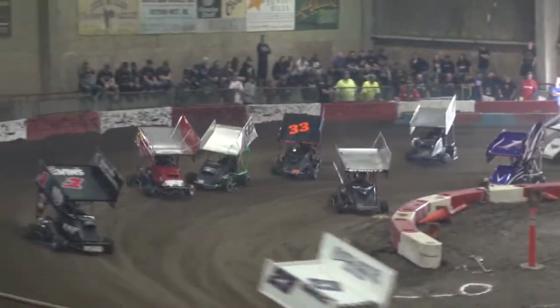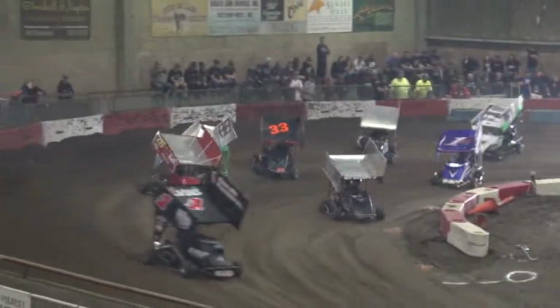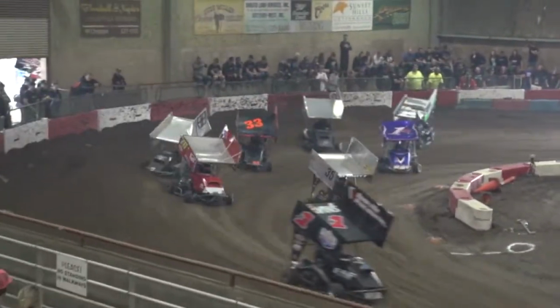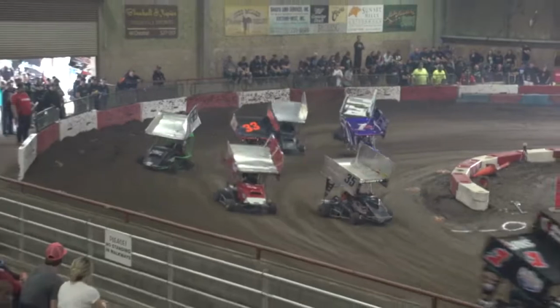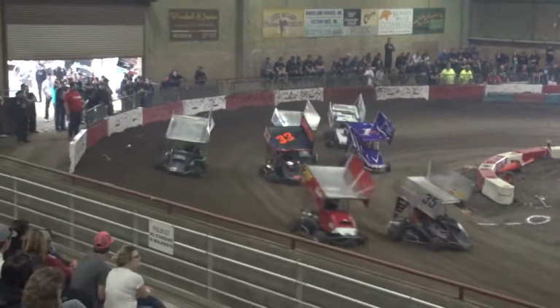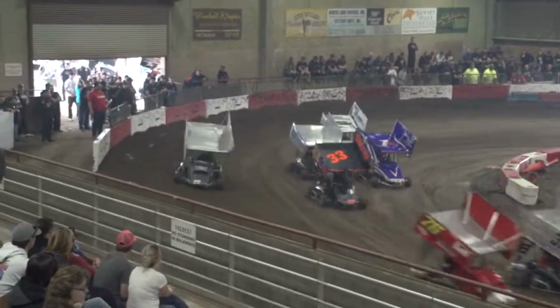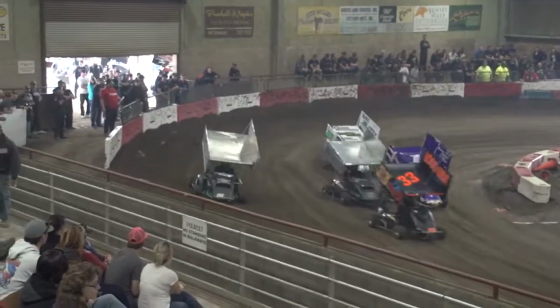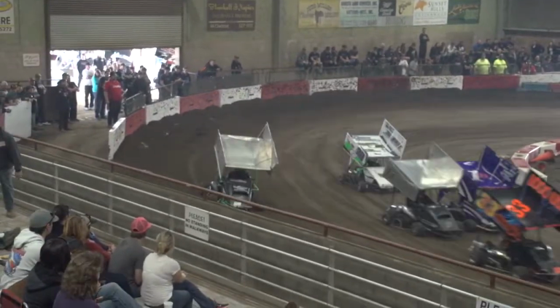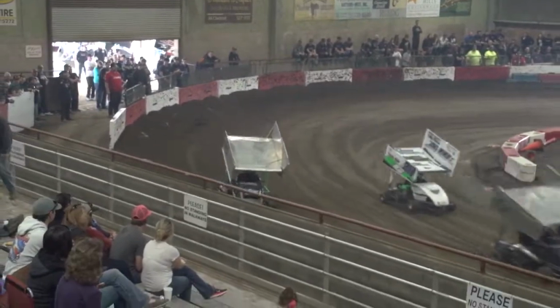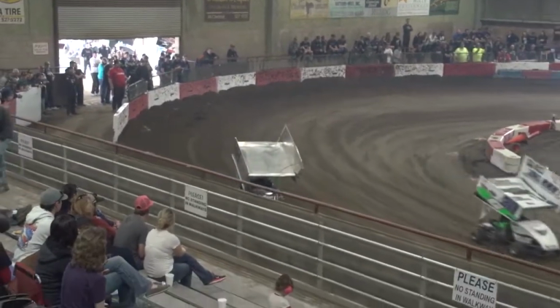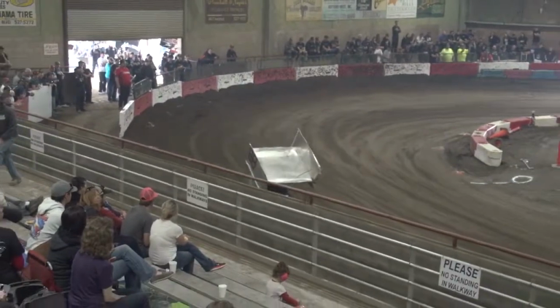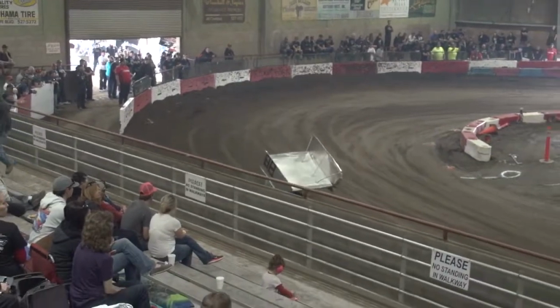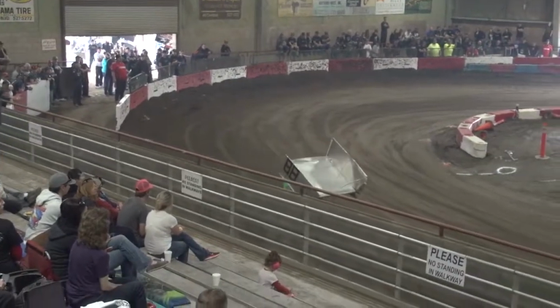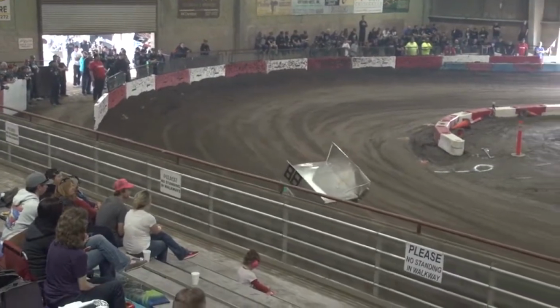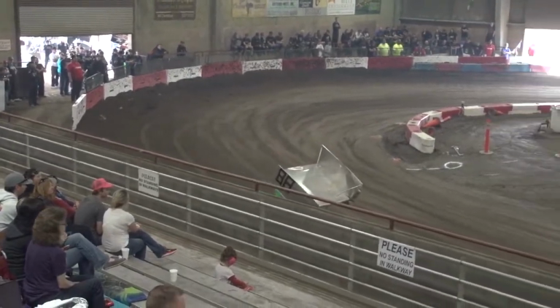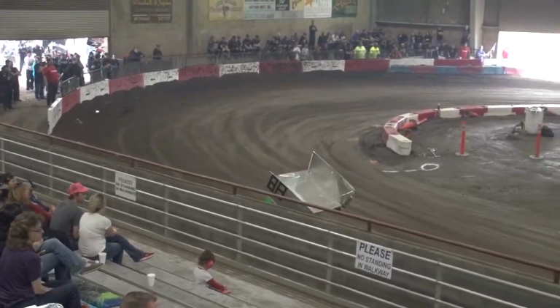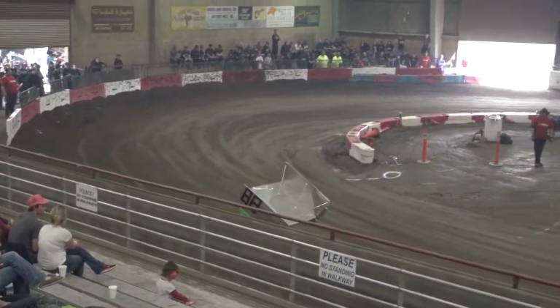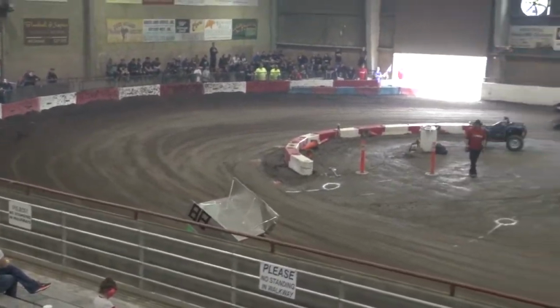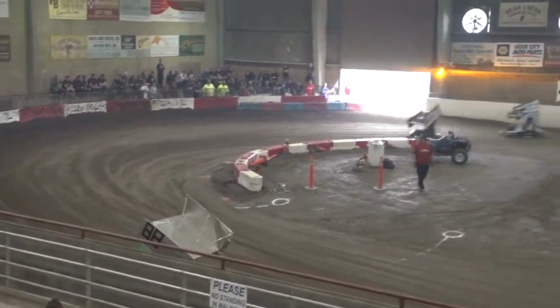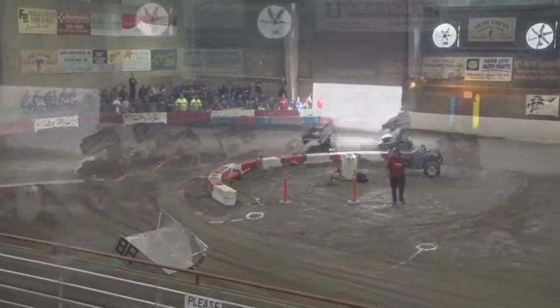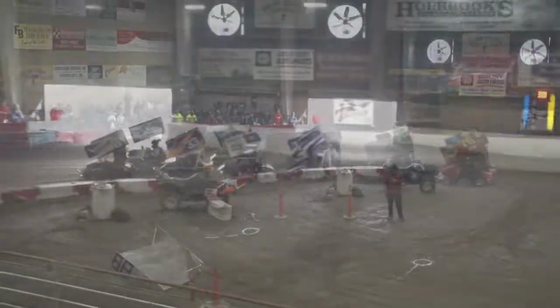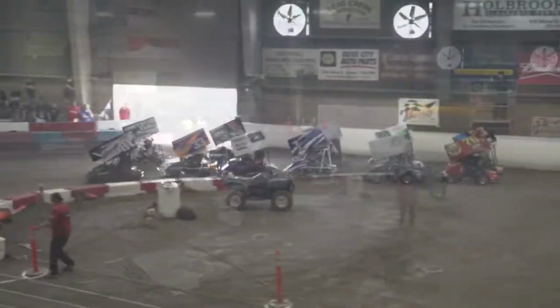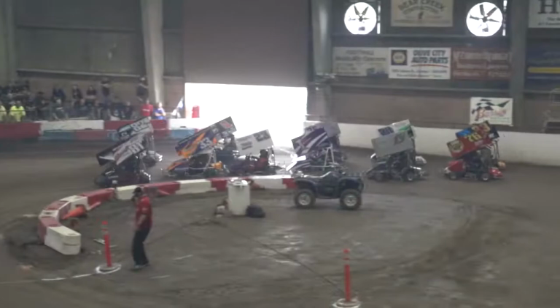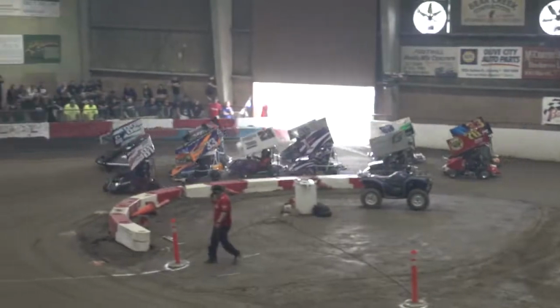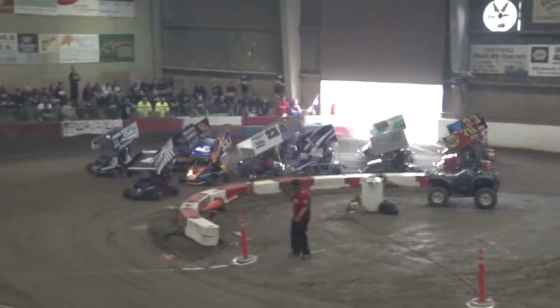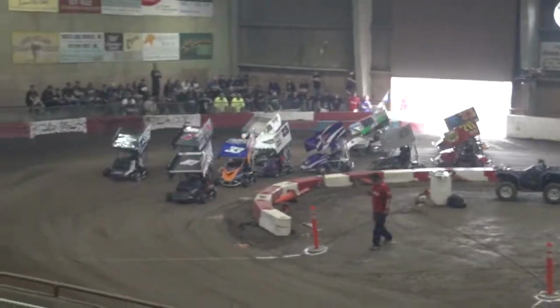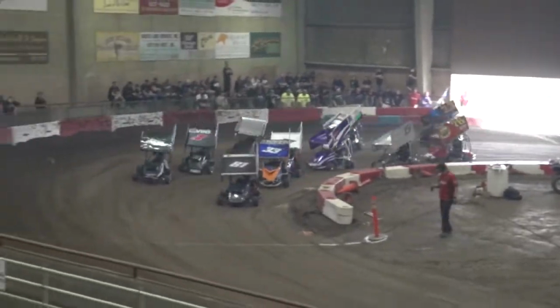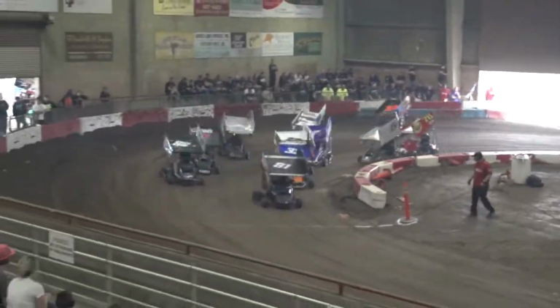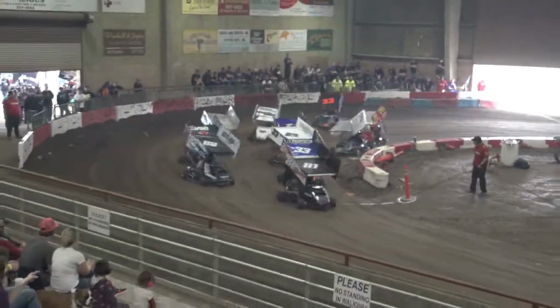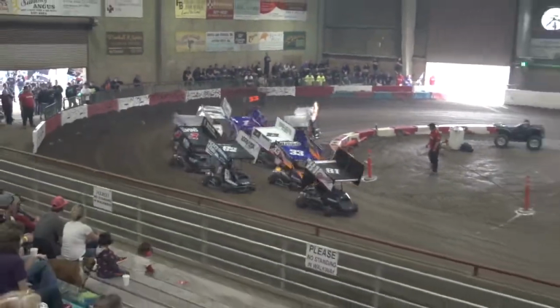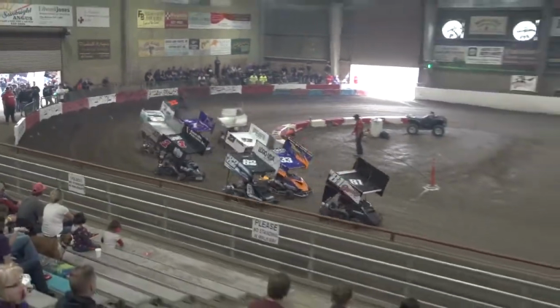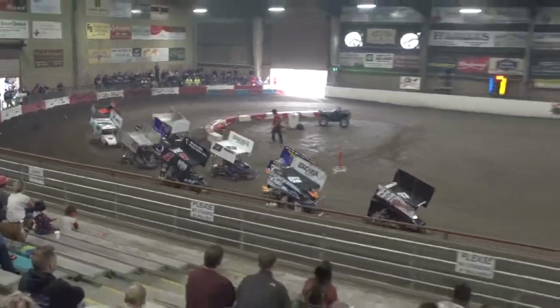Black flag being waved to Tanner Thorson. Now Schmitz, that's trouble for Thorson. He comes to a stop out of turn four, making hard contact with the outside wall. He's back in a transfer spot.